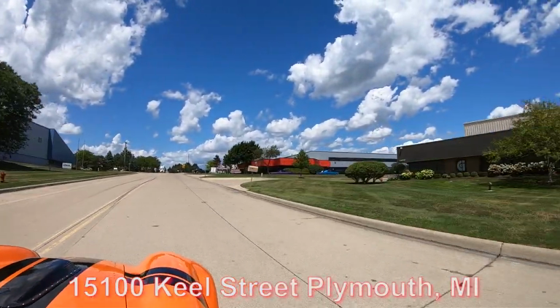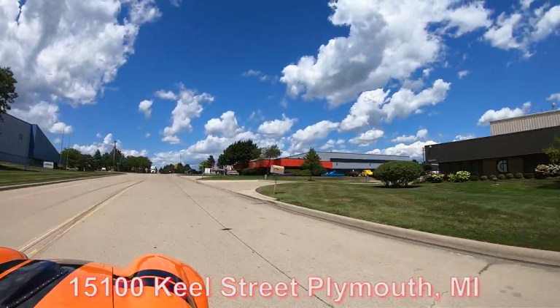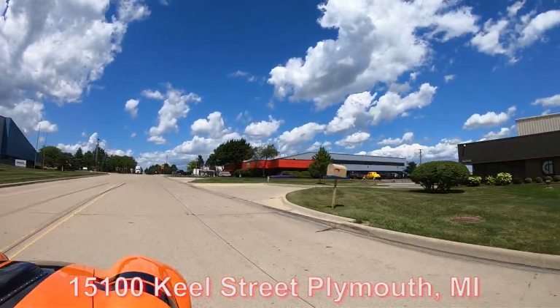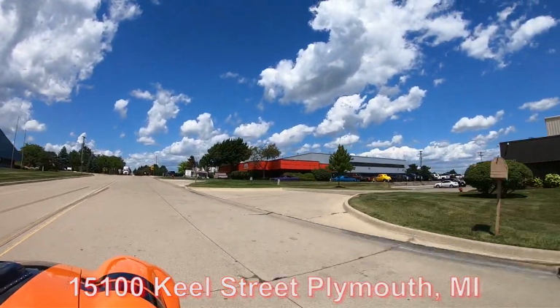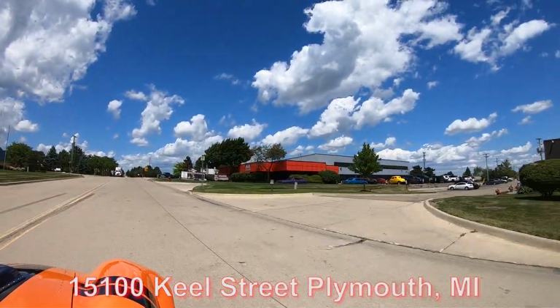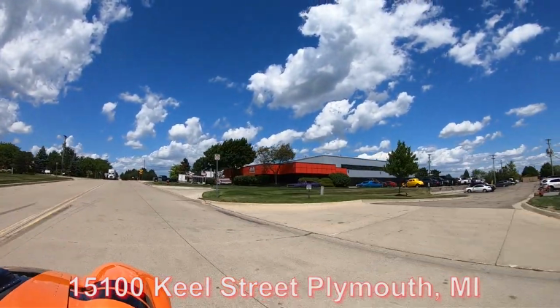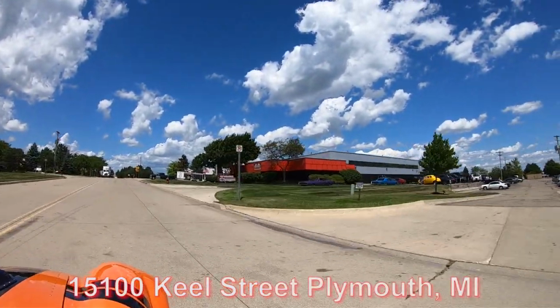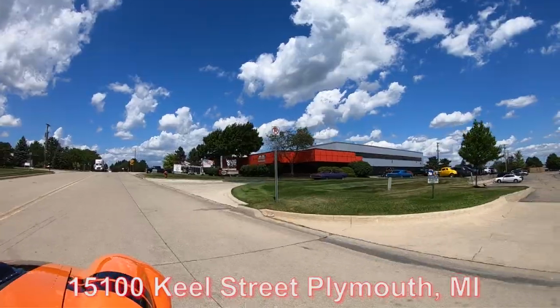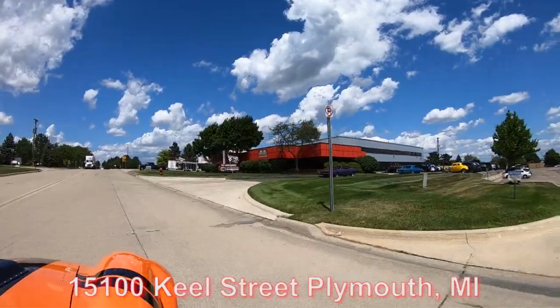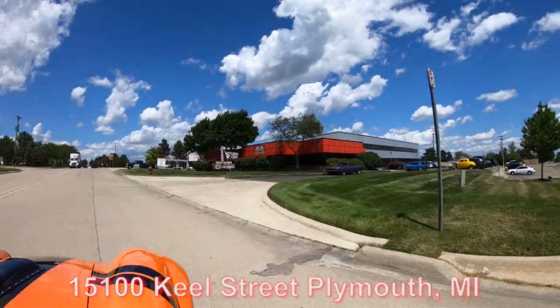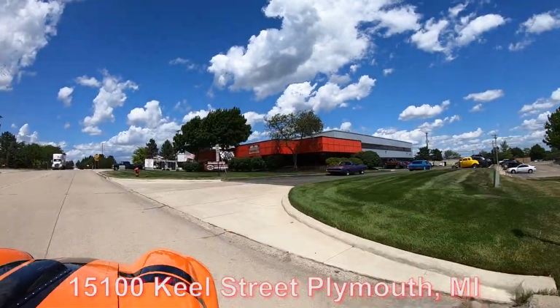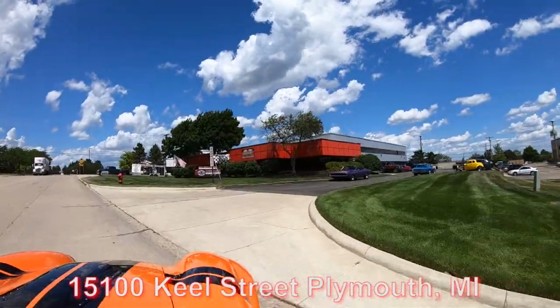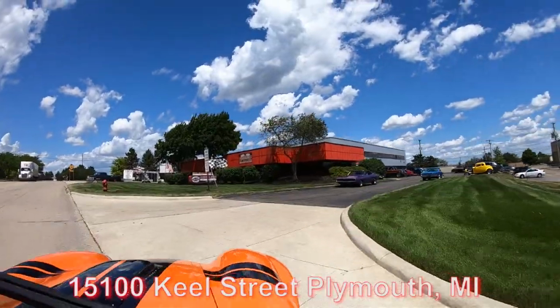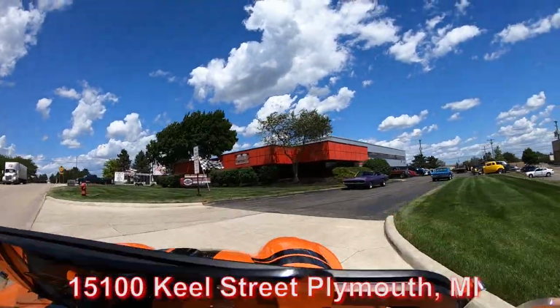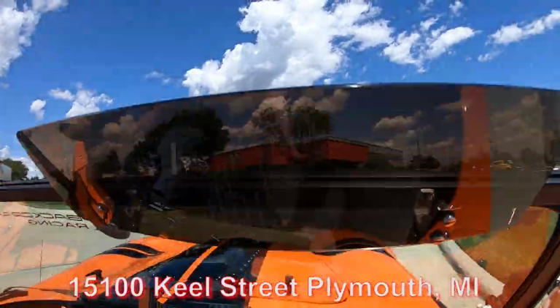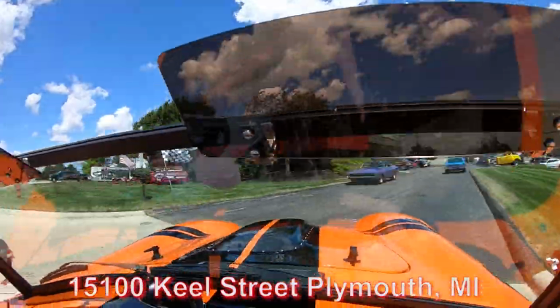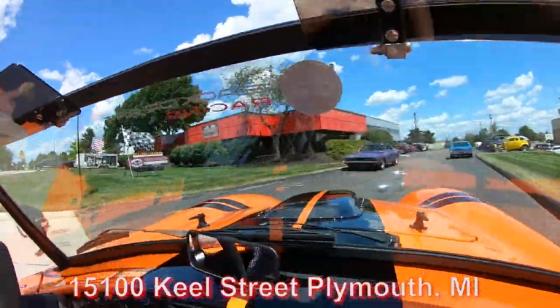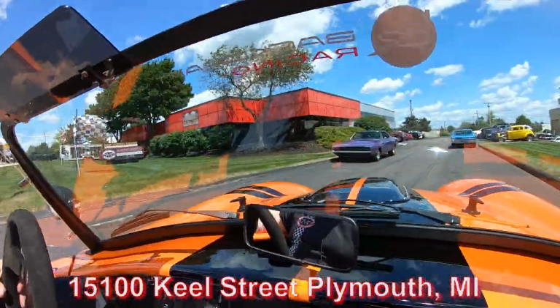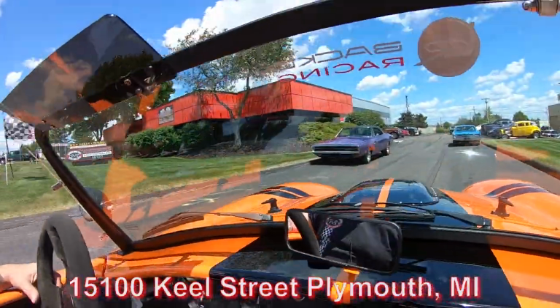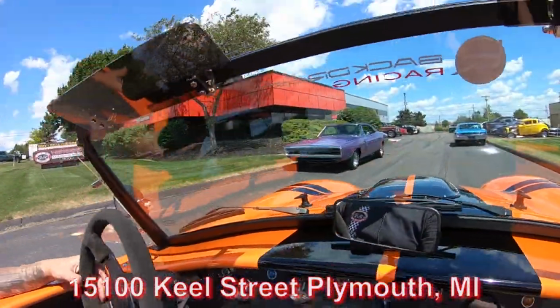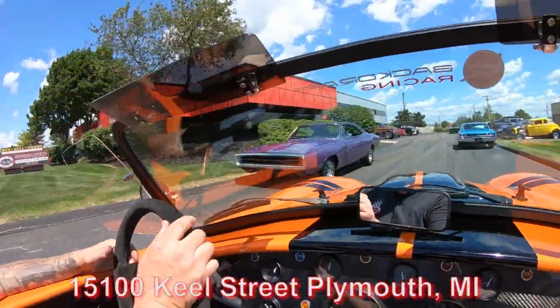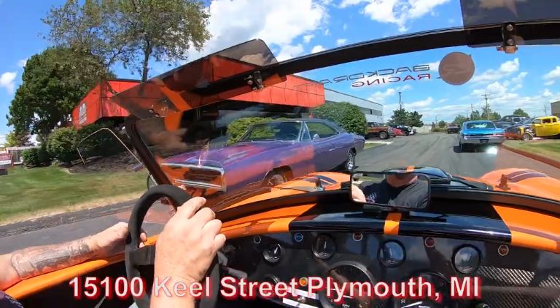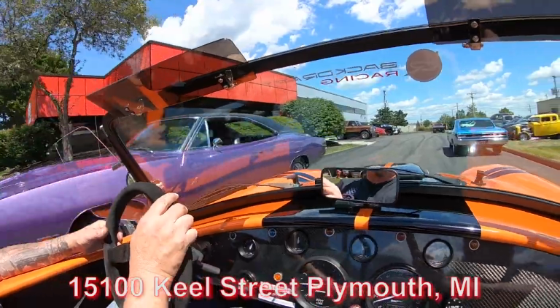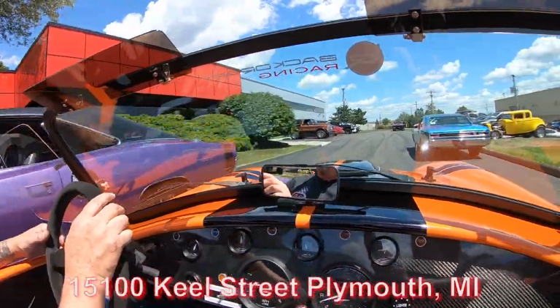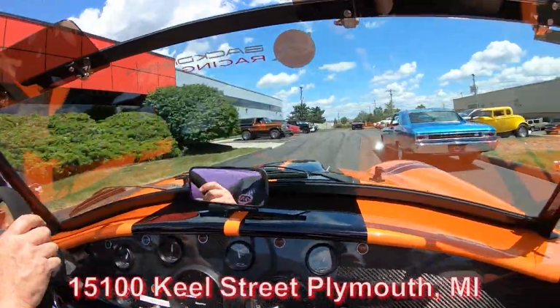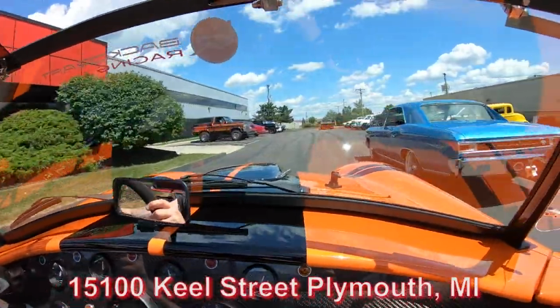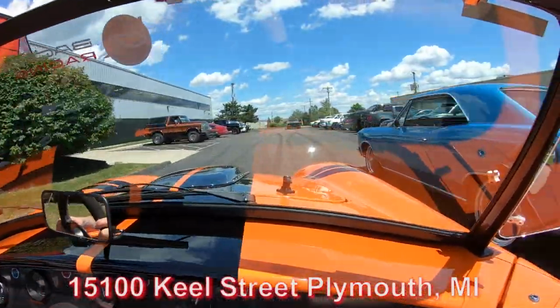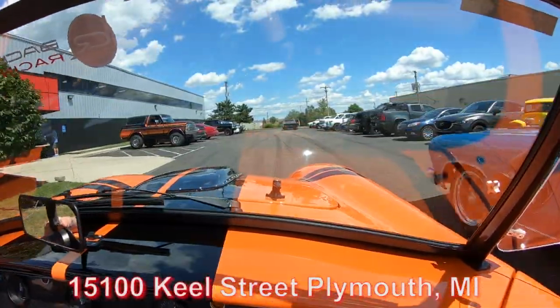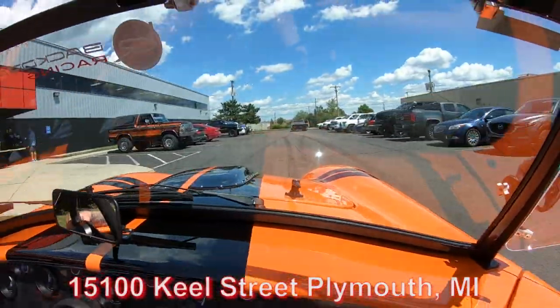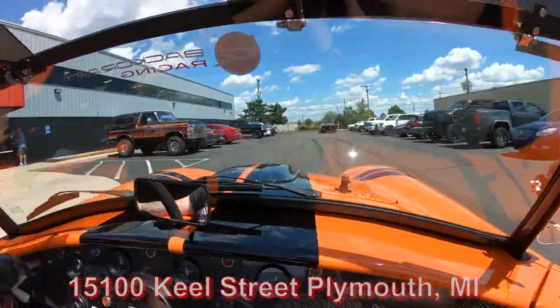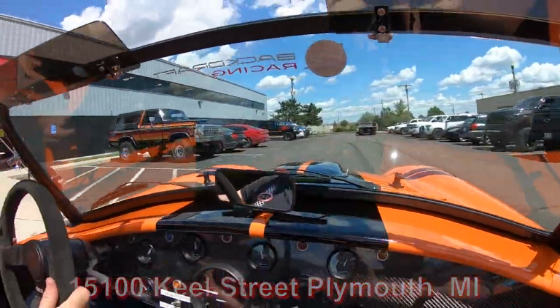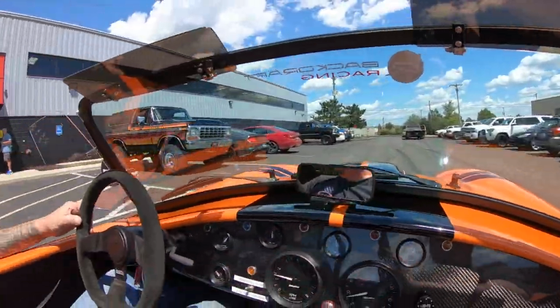Now we've got some good company right here — check out that '70 Charger, we got that '66 Chevelle. Stick with us, we're going to put this one up in the air for you right now.